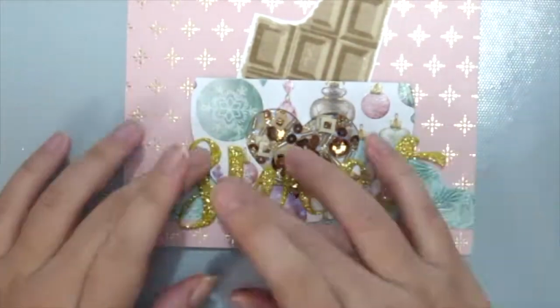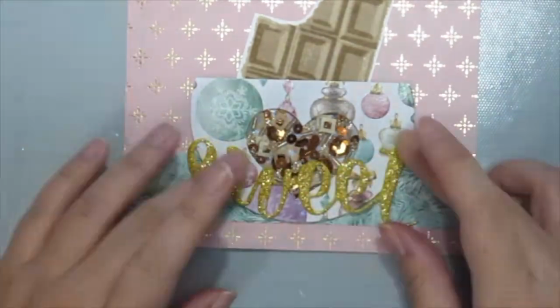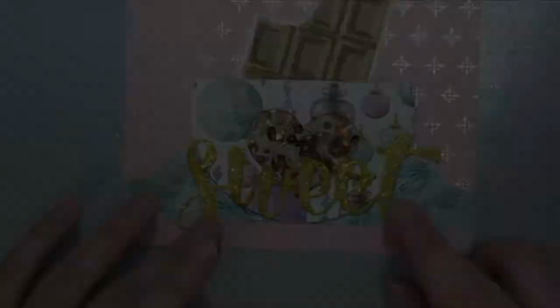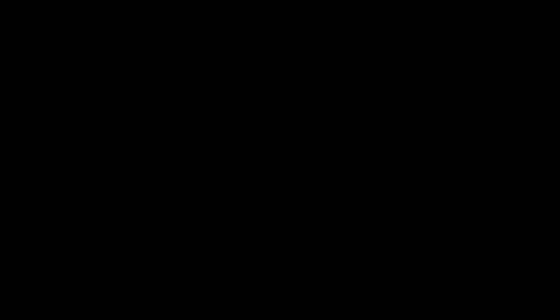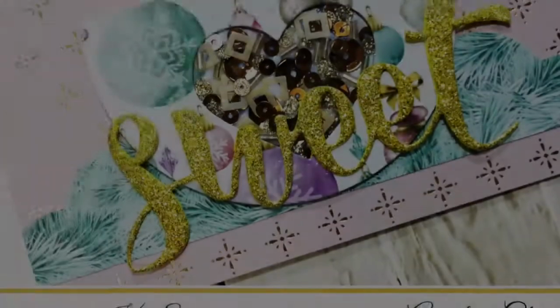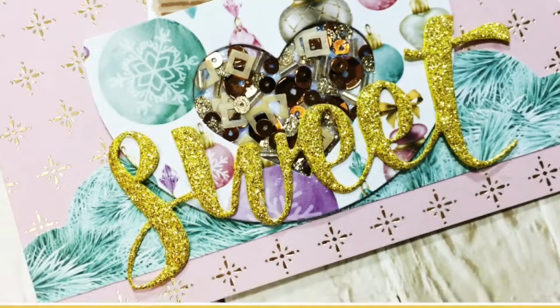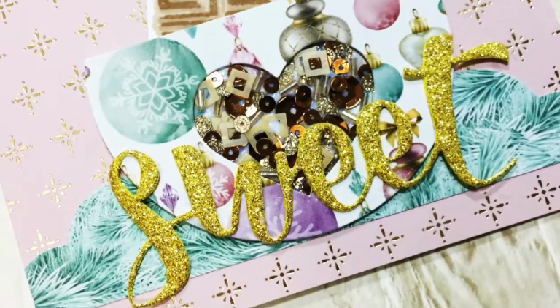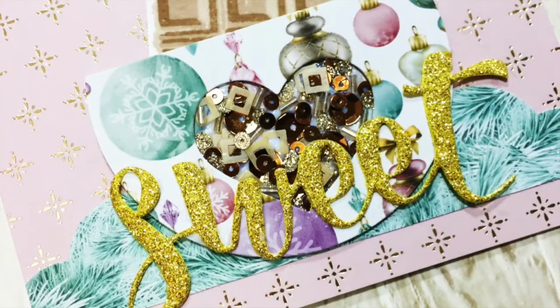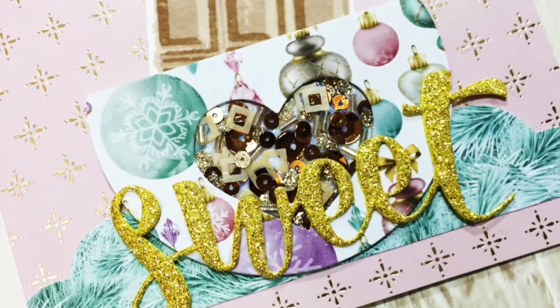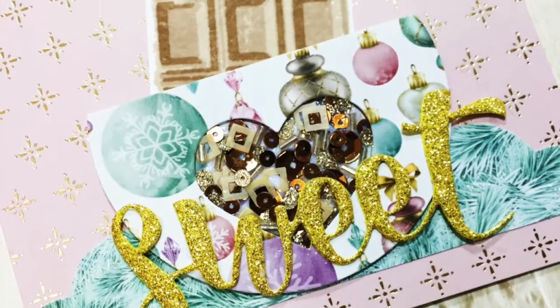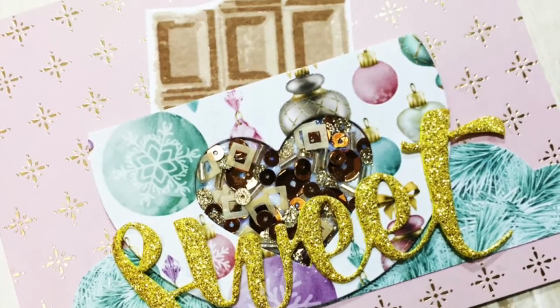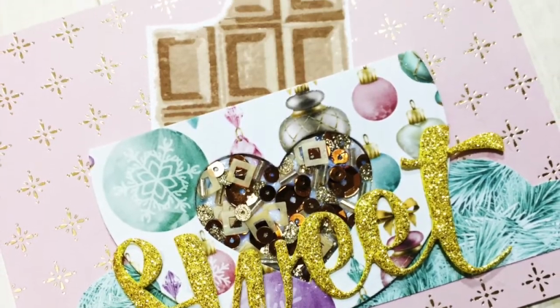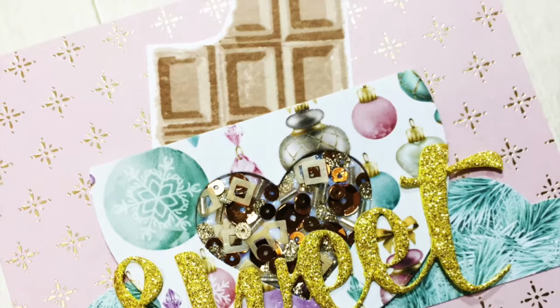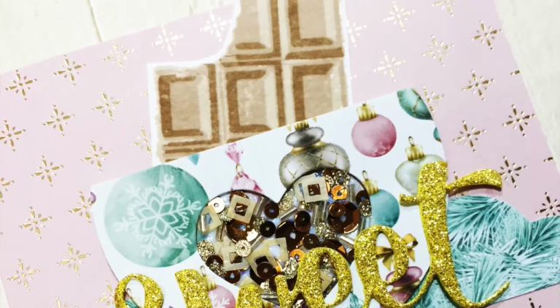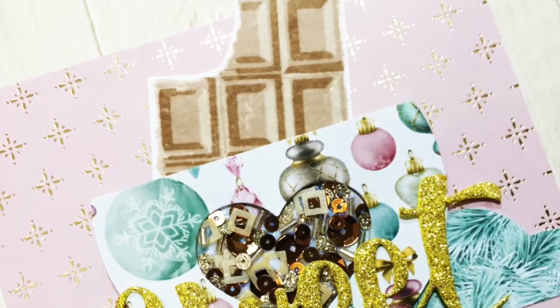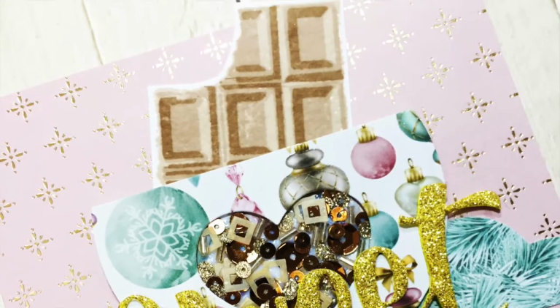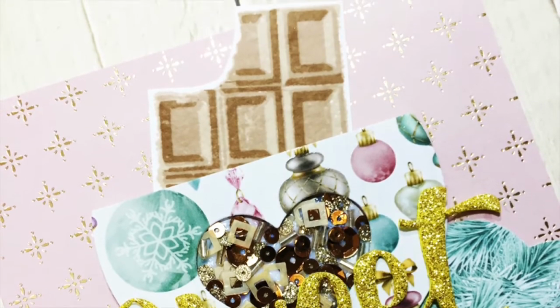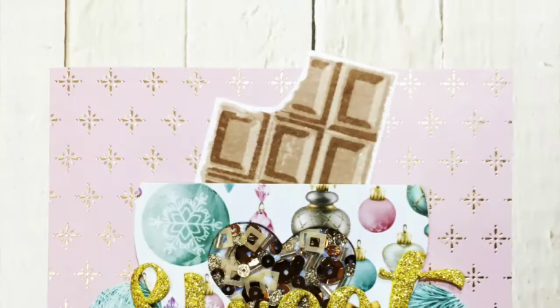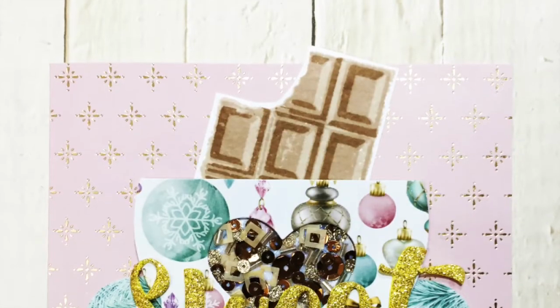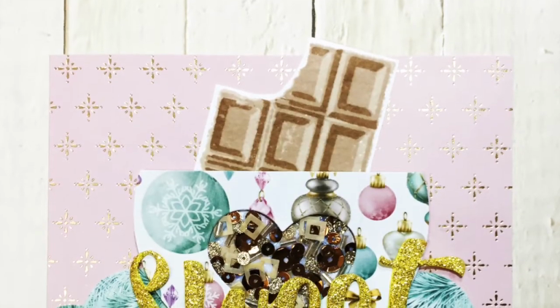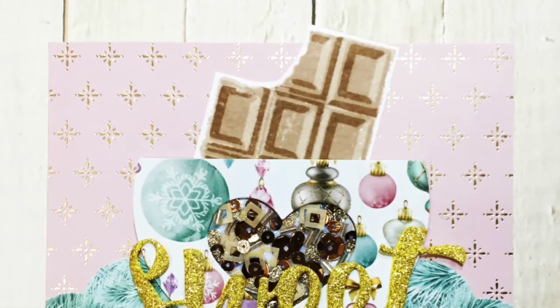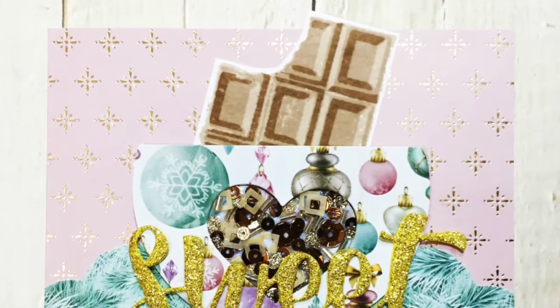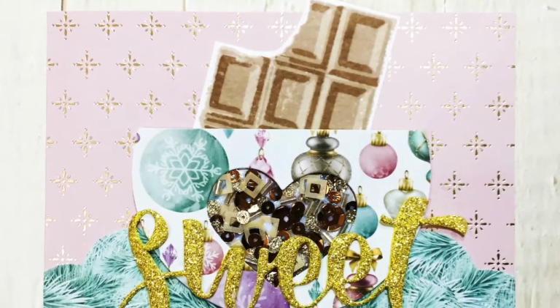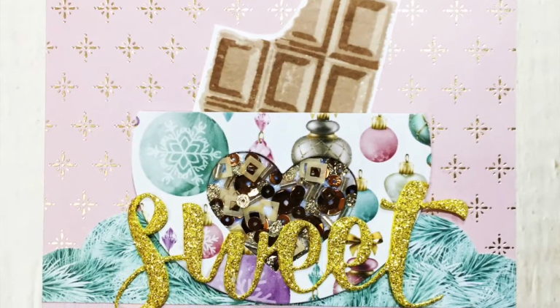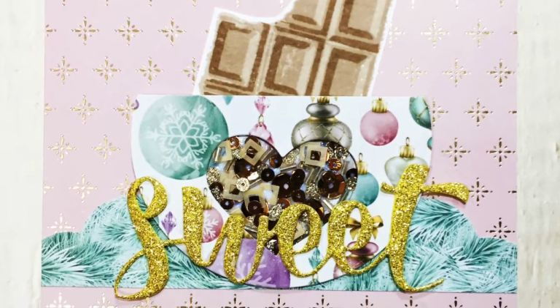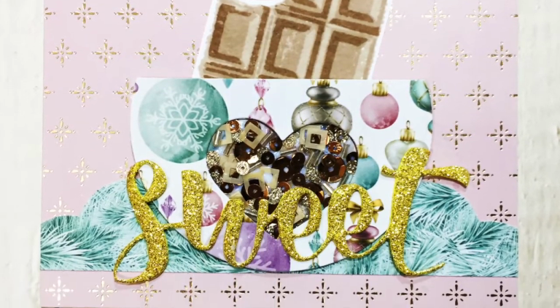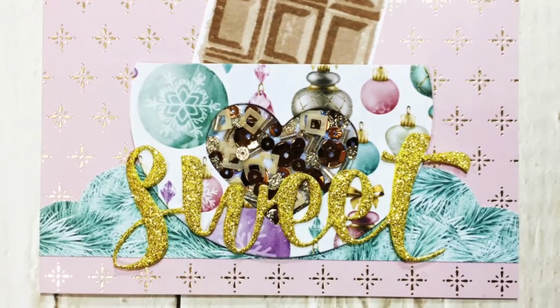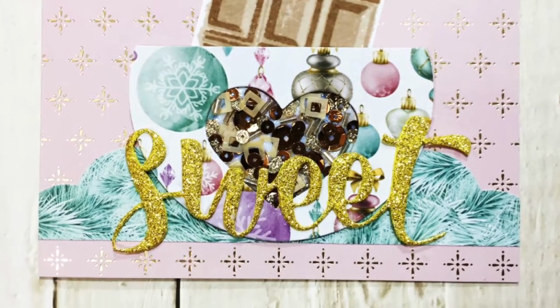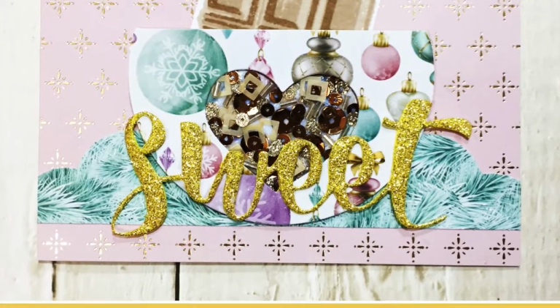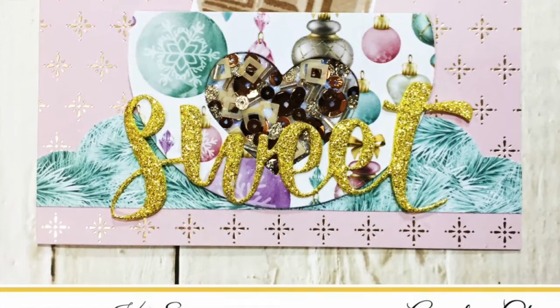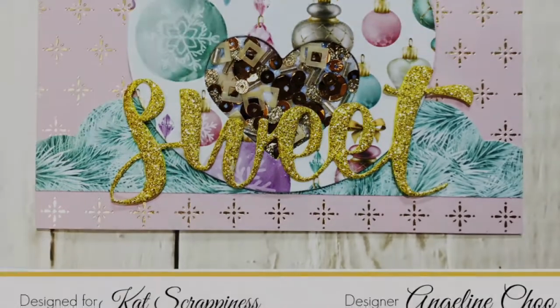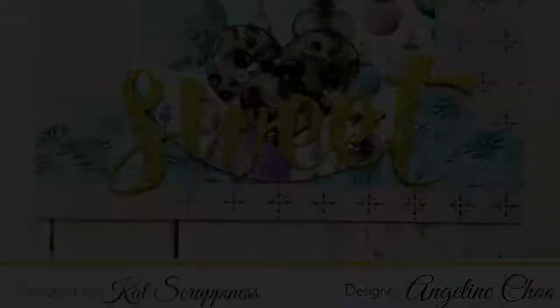And that's it! Here's my finished card! Hope you enjoyed this process video and do try it out for yourself. Thanks for watching! Bye!